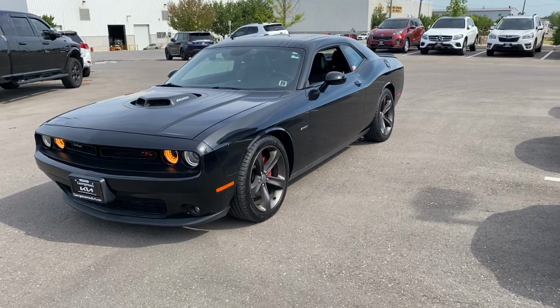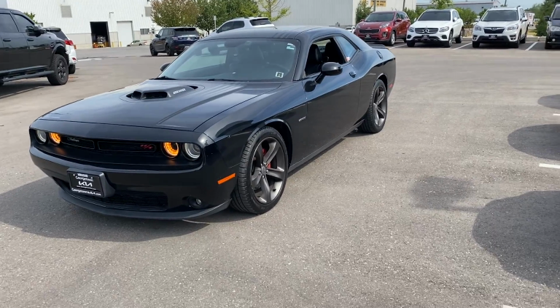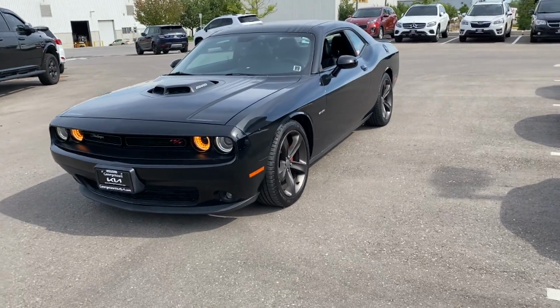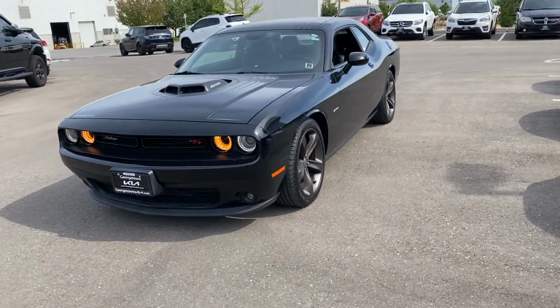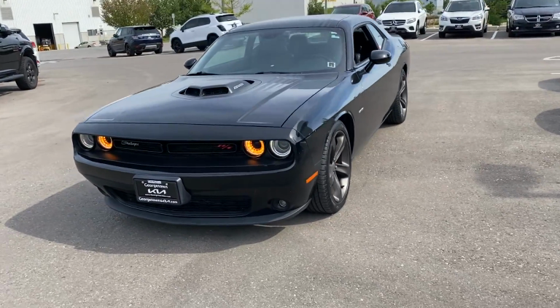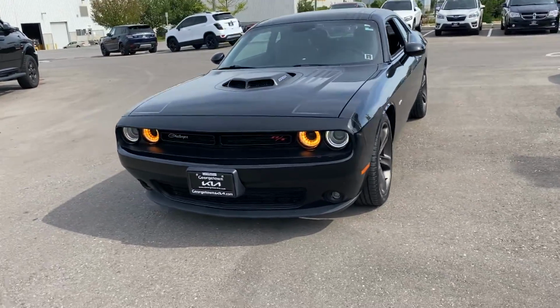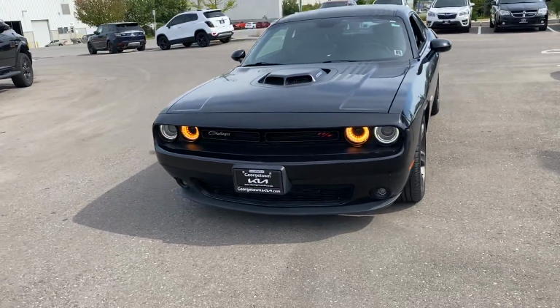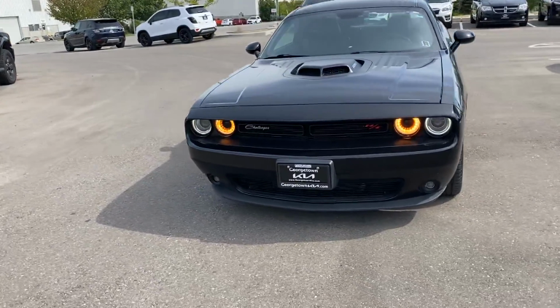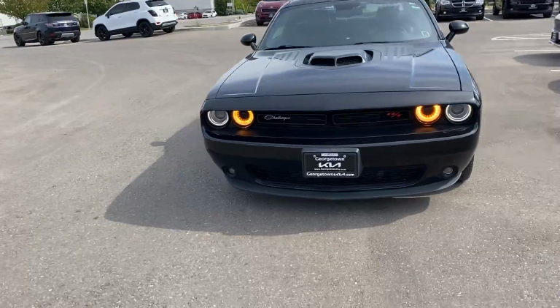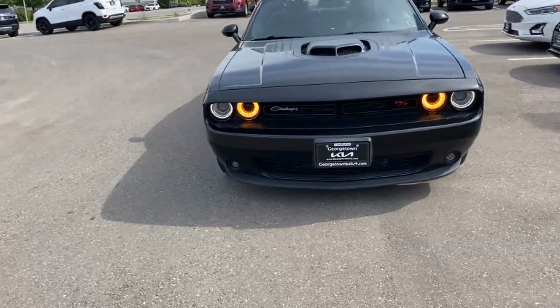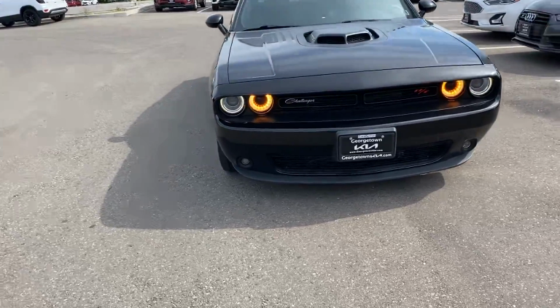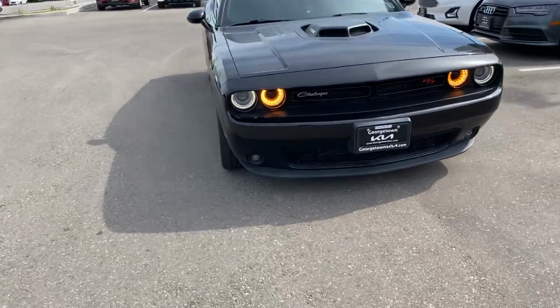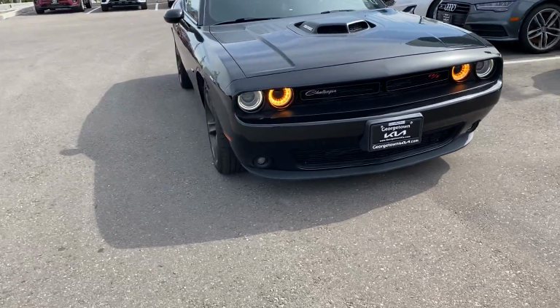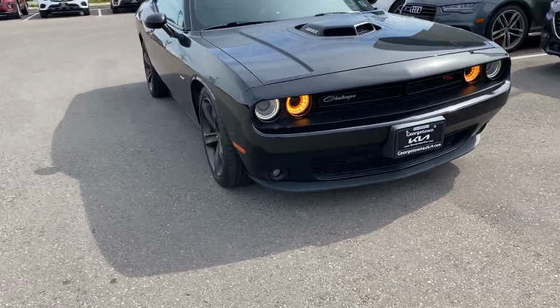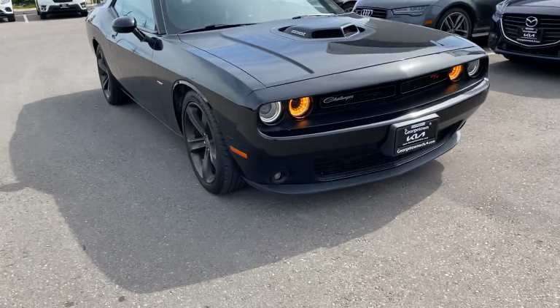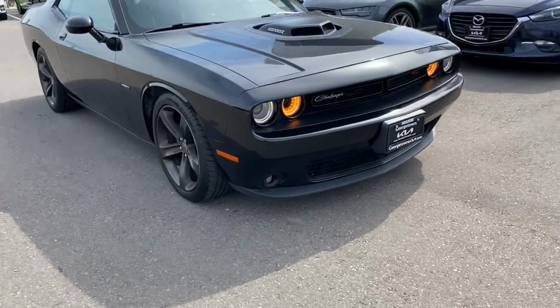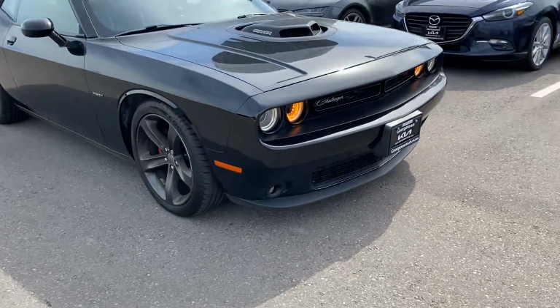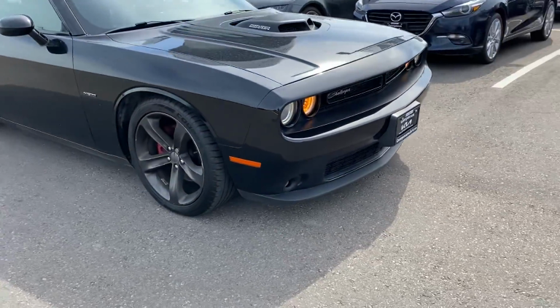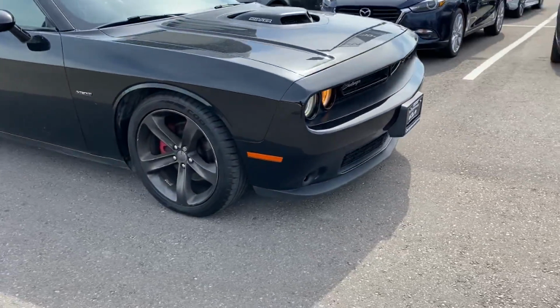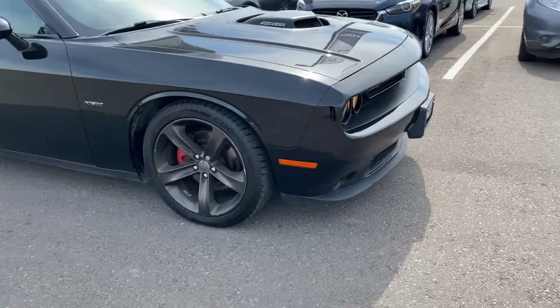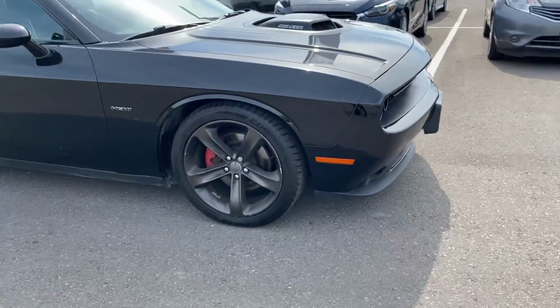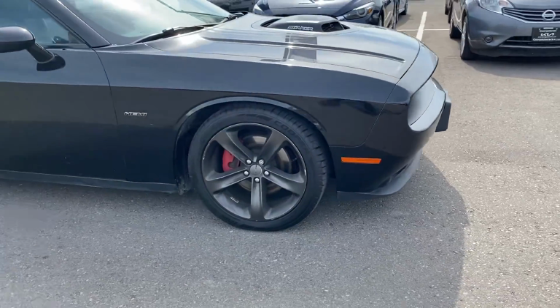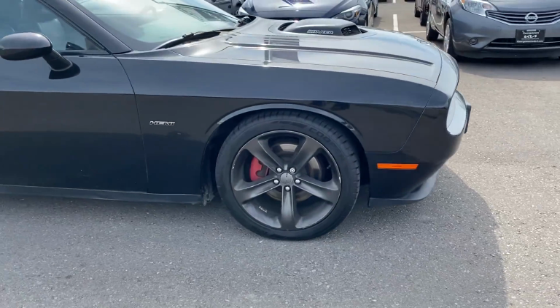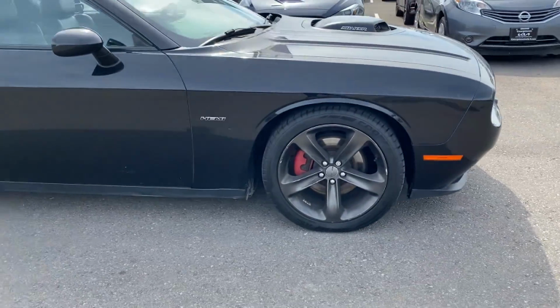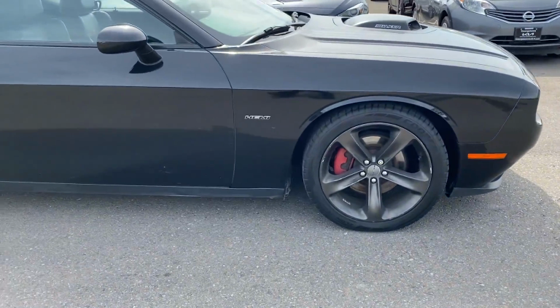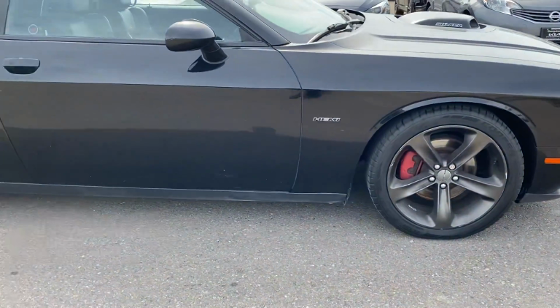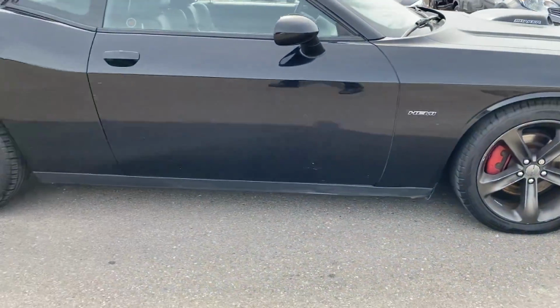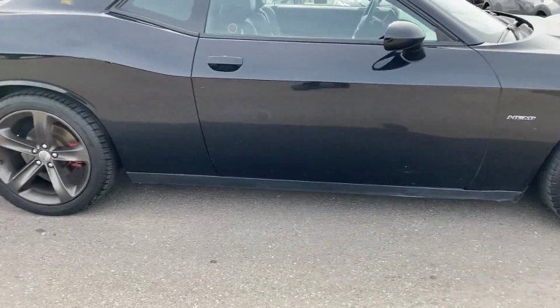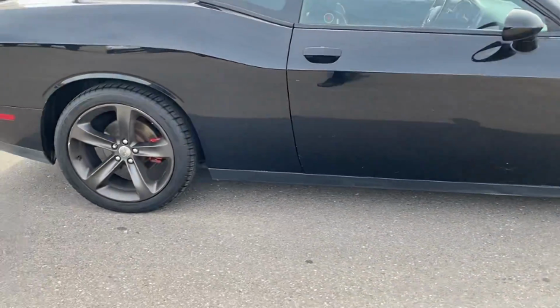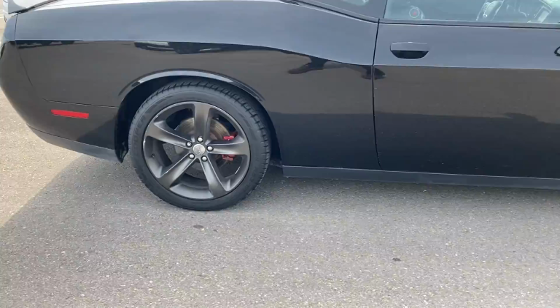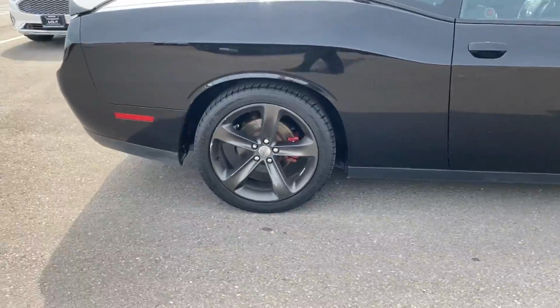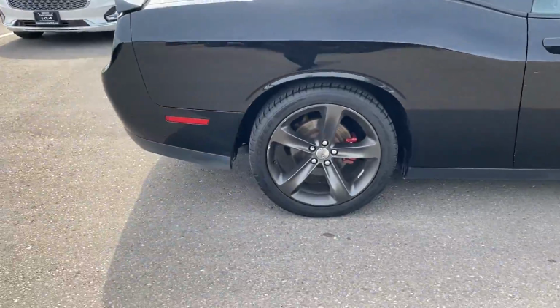Hi, this is Adrian here at Georgetown Kia. Just want to thank you for the interest in a 2016 Dodge Challenger. Going to walk around the vehicle — as you can see, excellent condition. This is the Shaker edition with 105,000 kilometers.